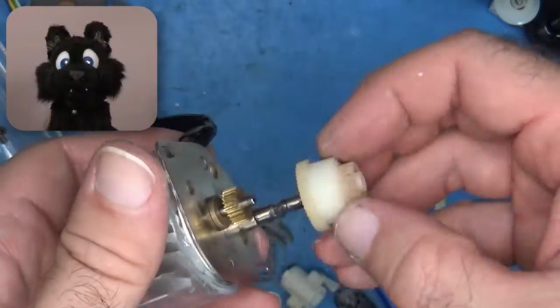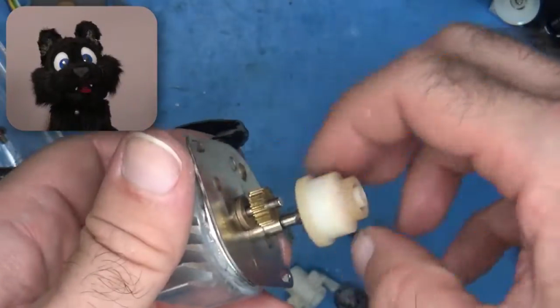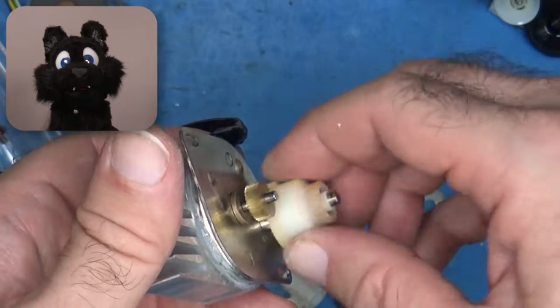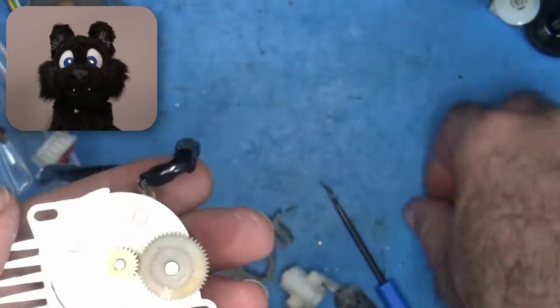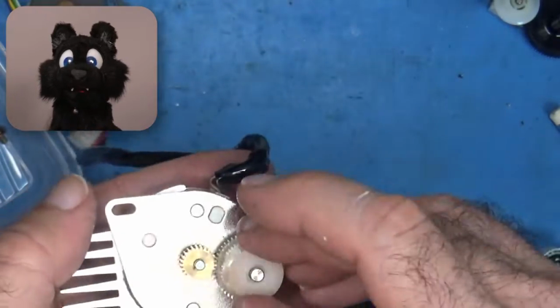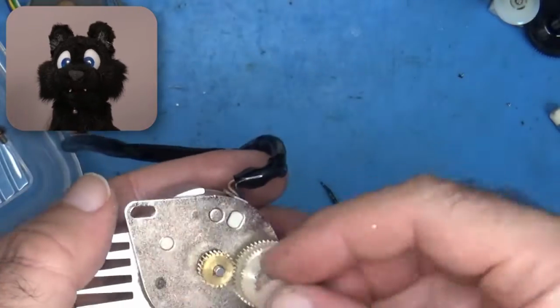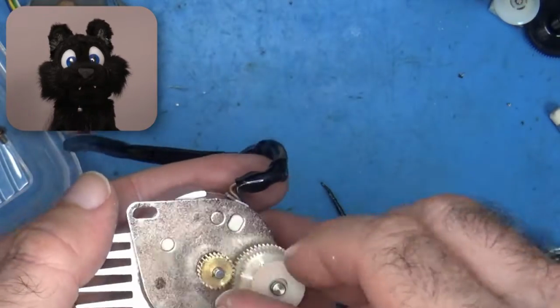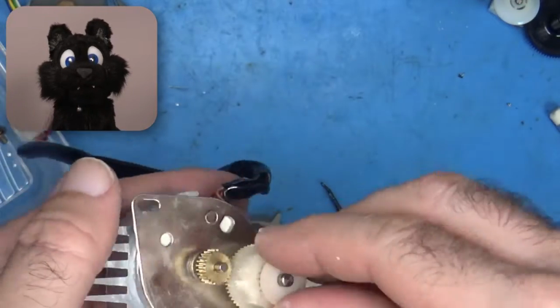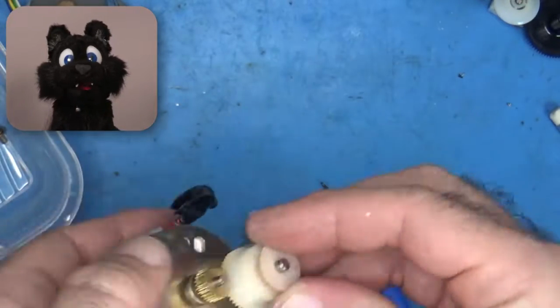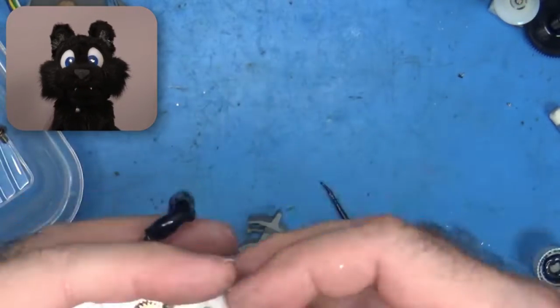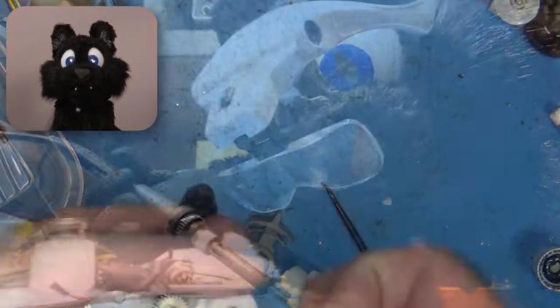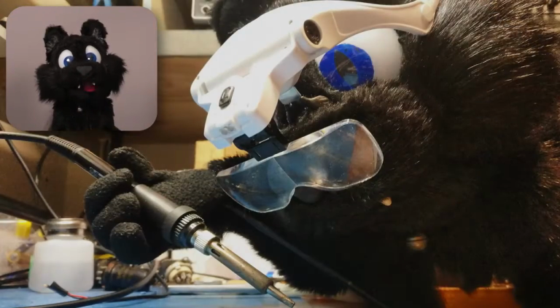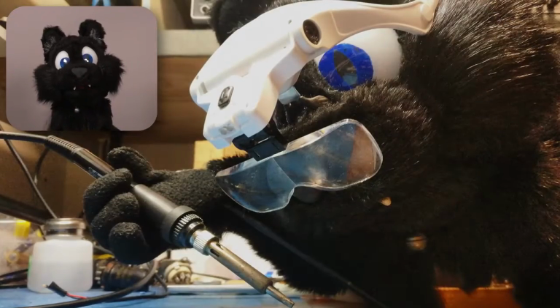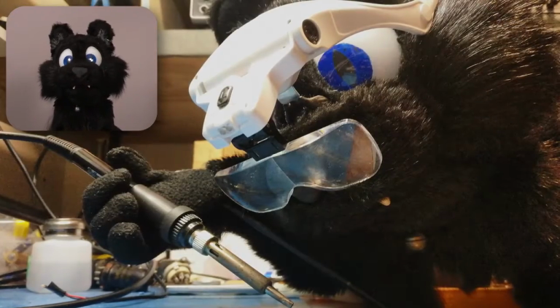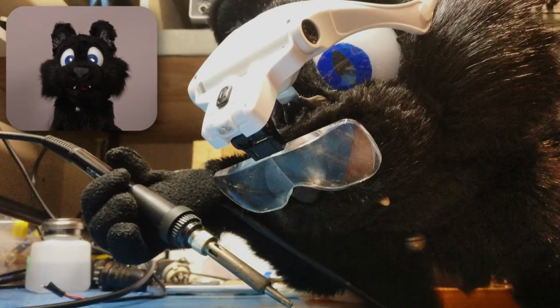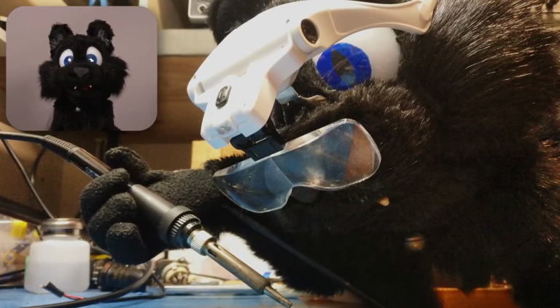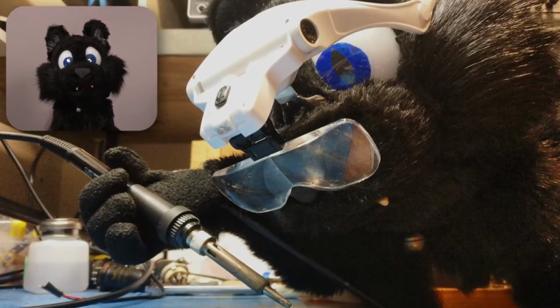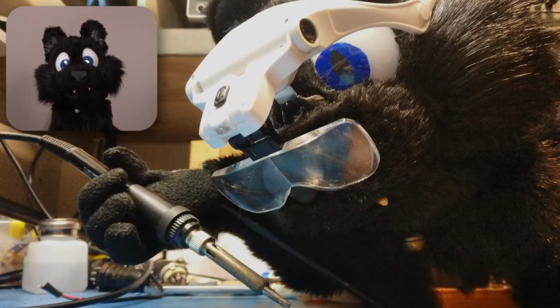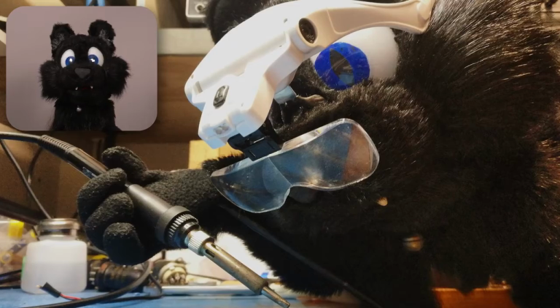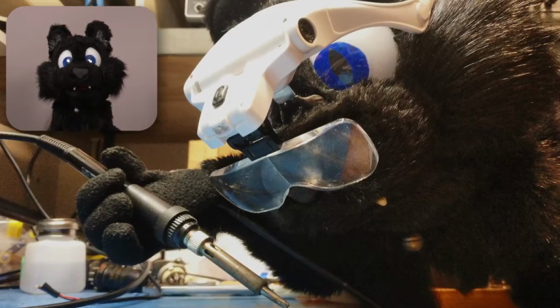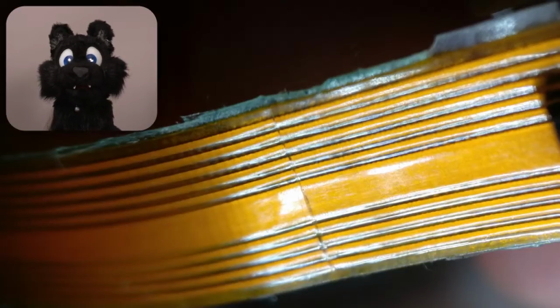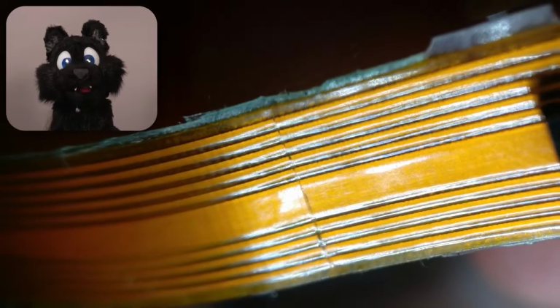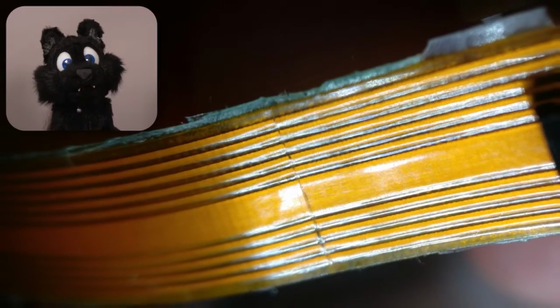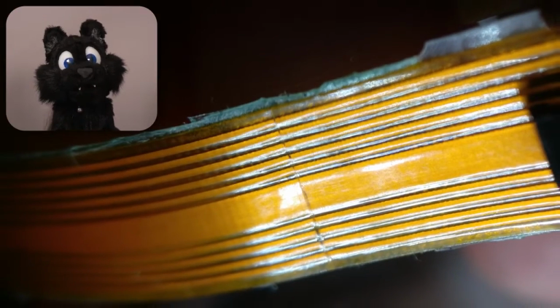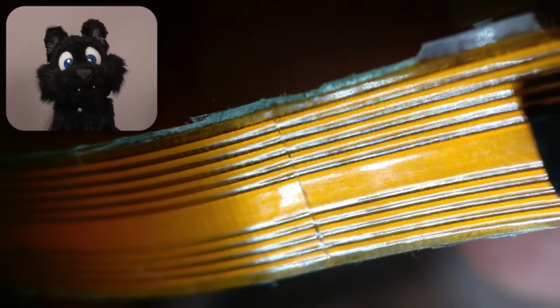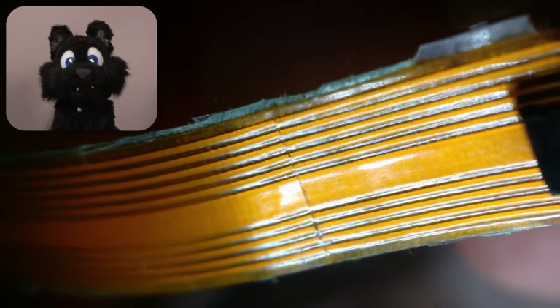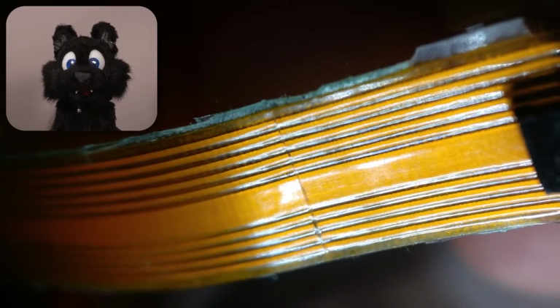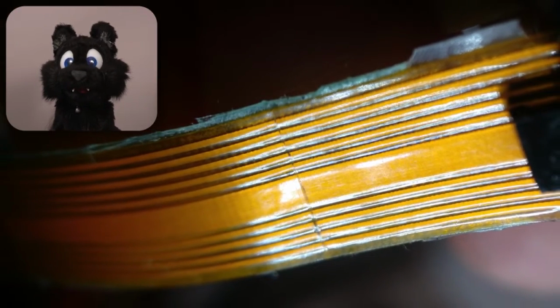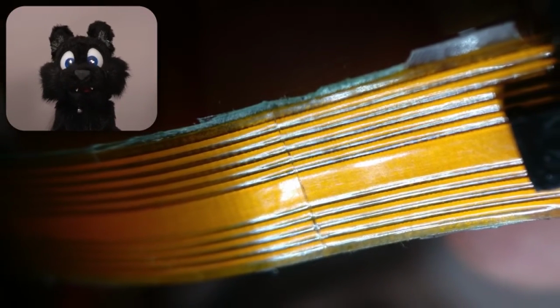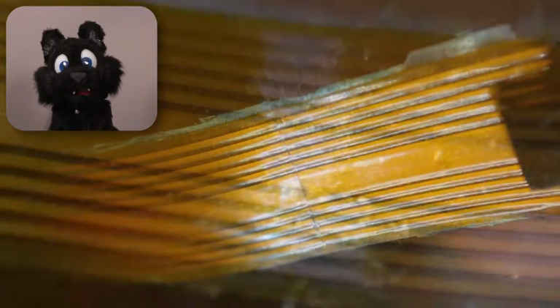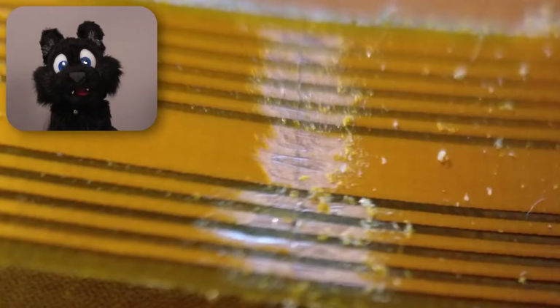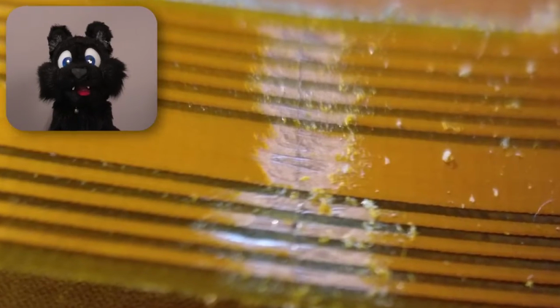I had to fix that flat flex of course. Again, there was barely enough room for the soldering iron between my magnification goggles and the PCB, so I only have a few still images of the process.